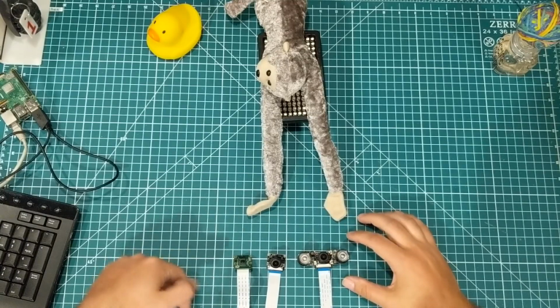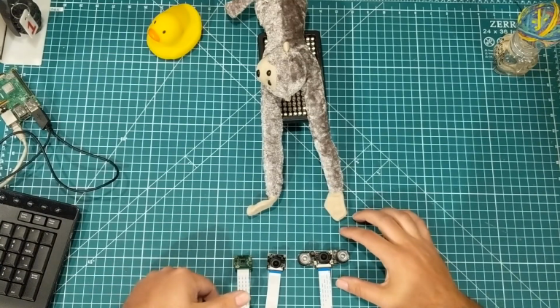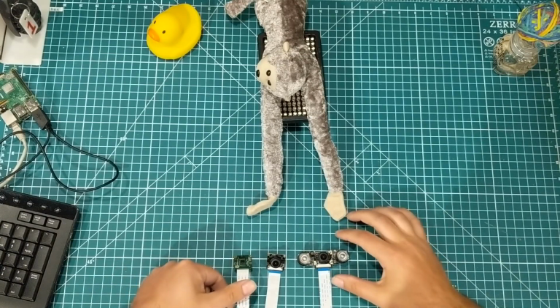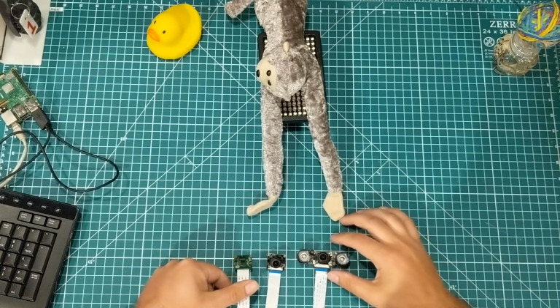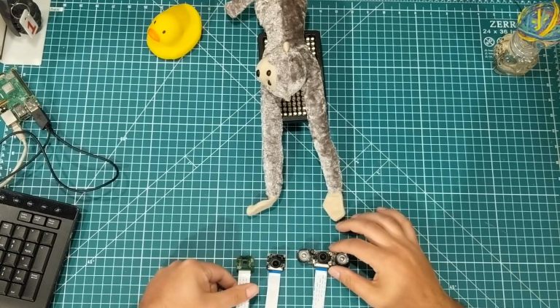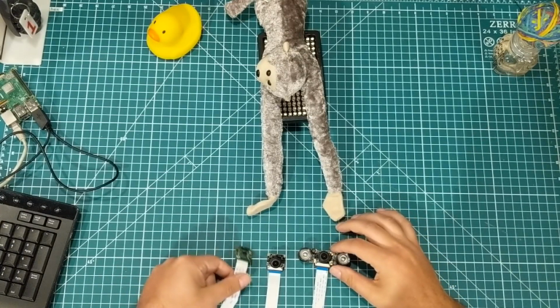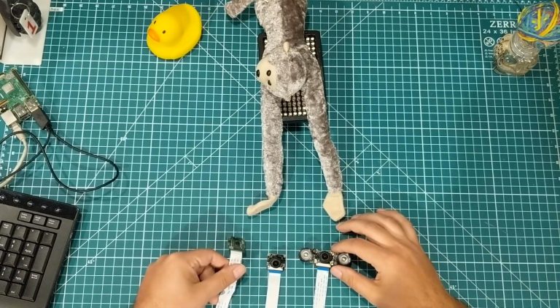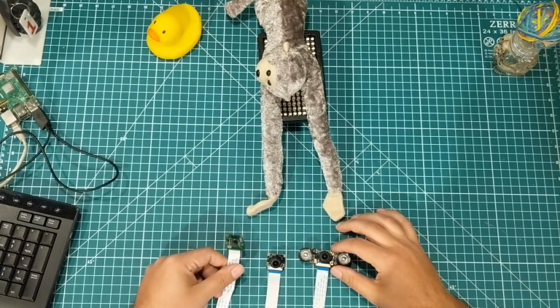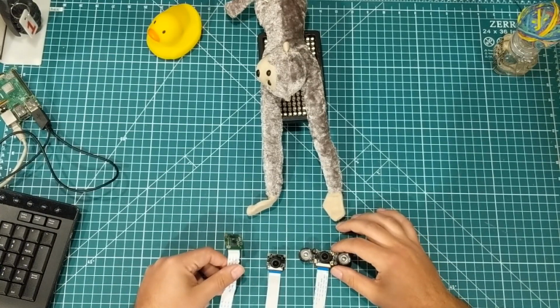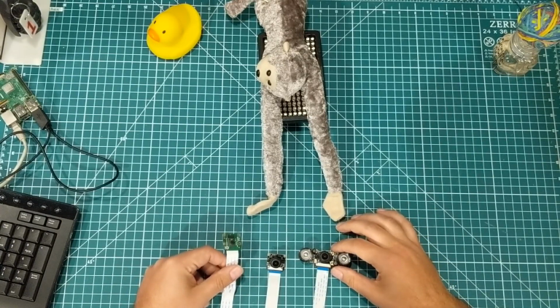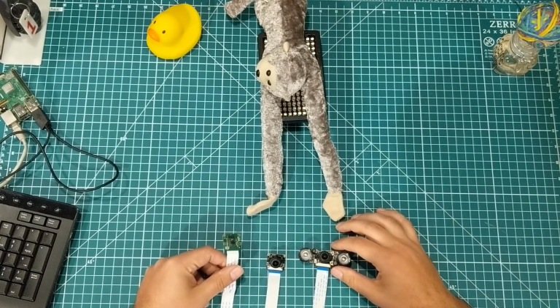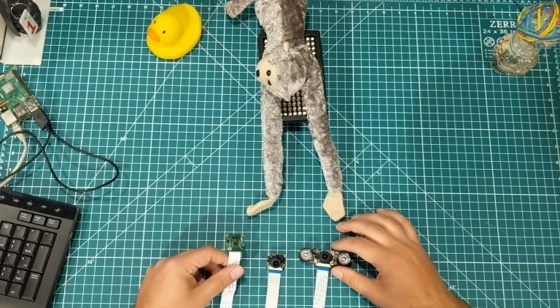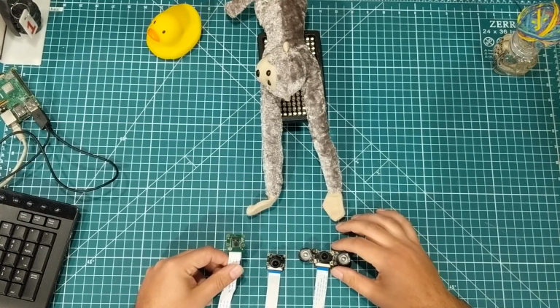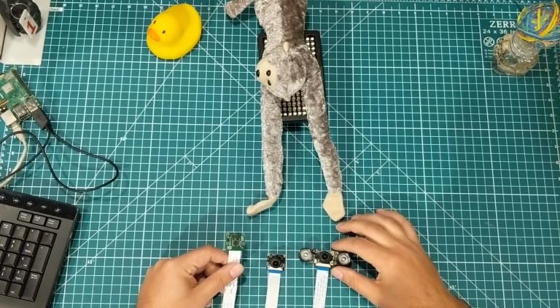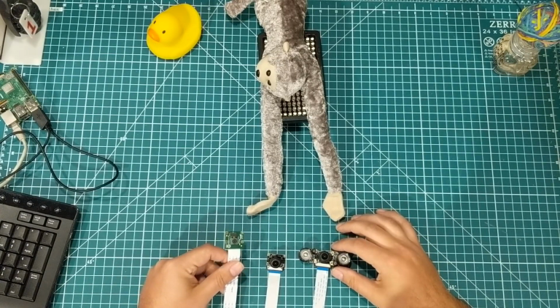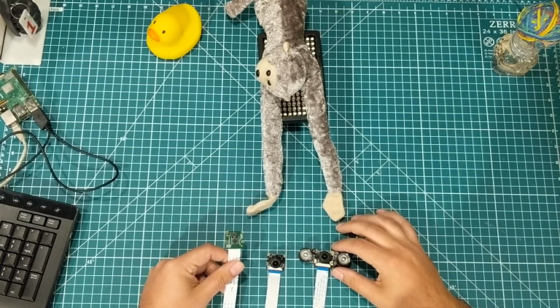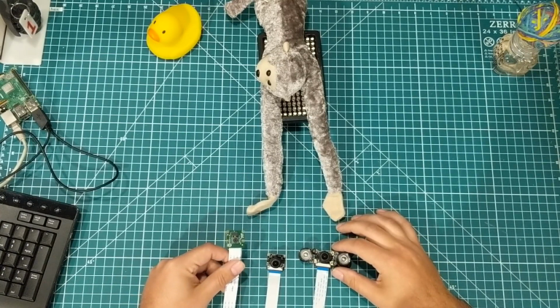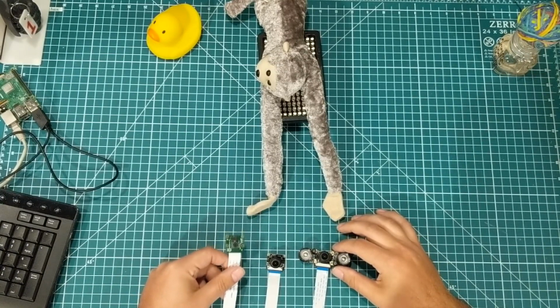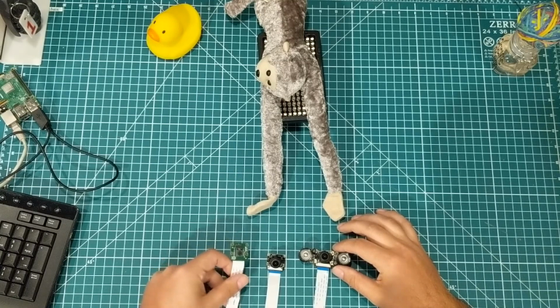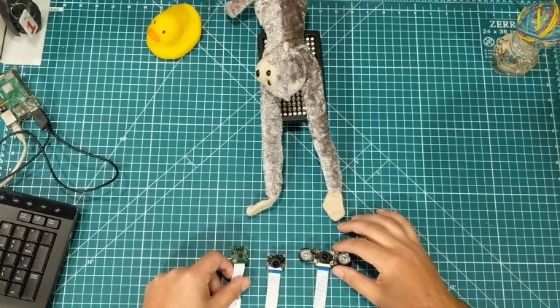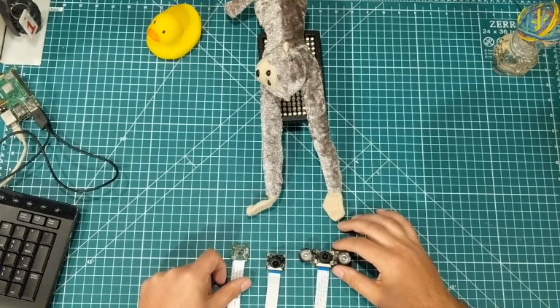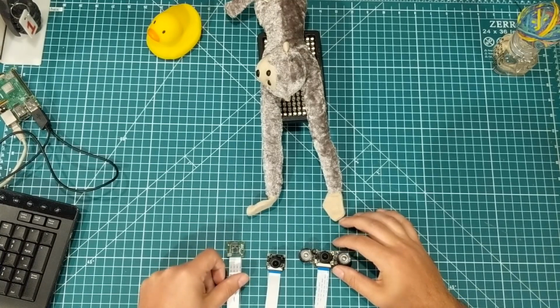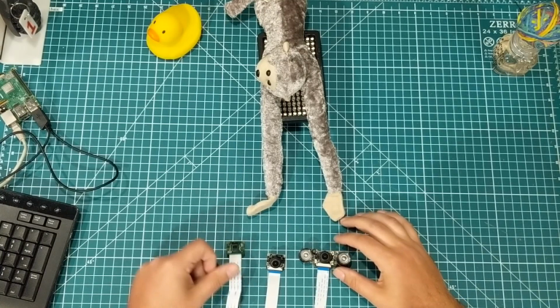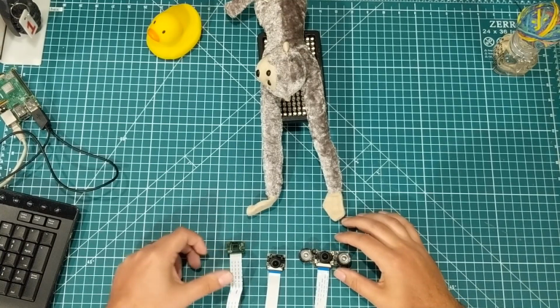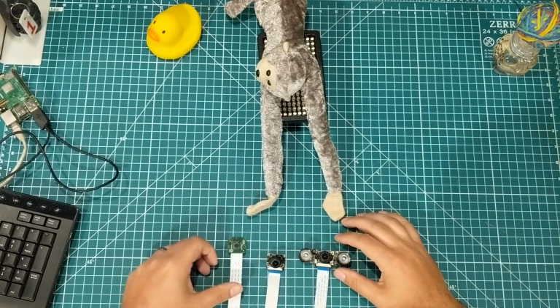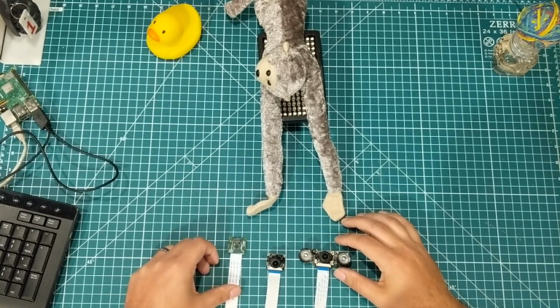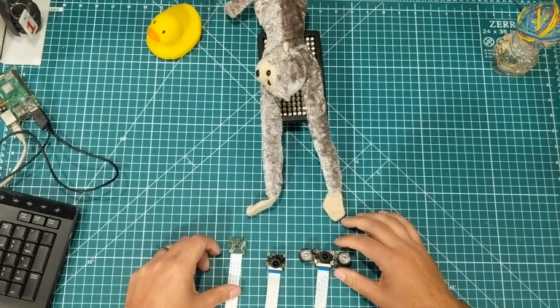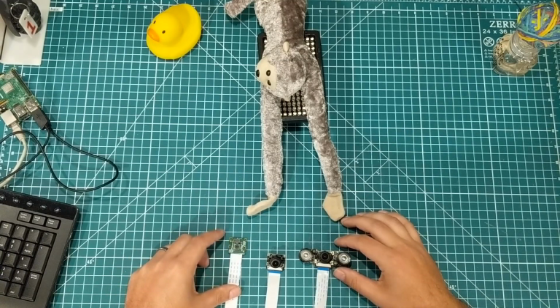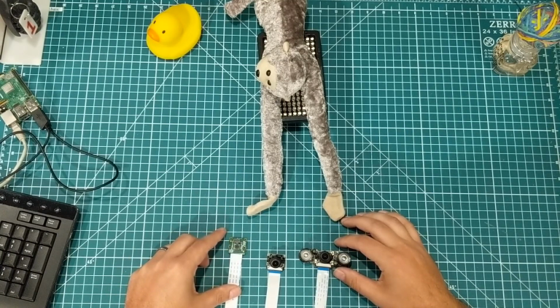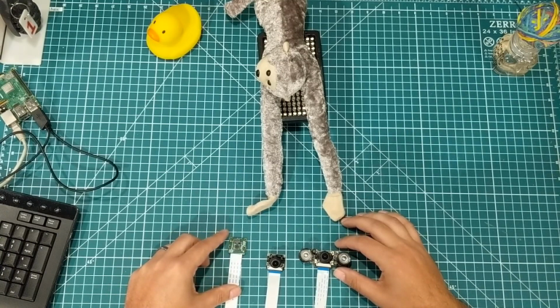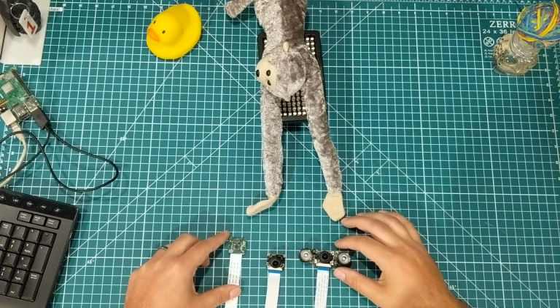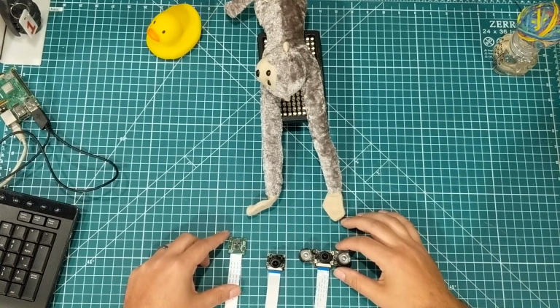Hey everybody! I hope you are having a fantastic day. I wanted to compare a couple of Raspberry Pi cameras.